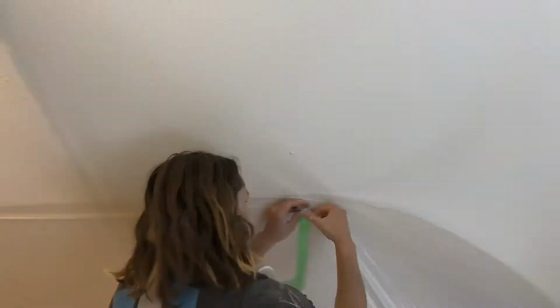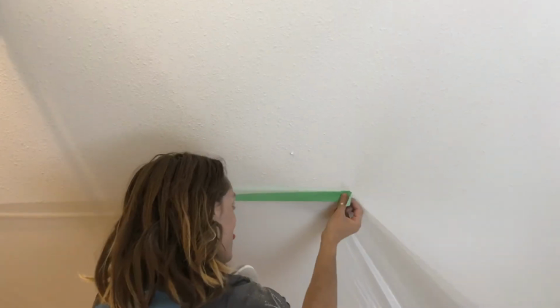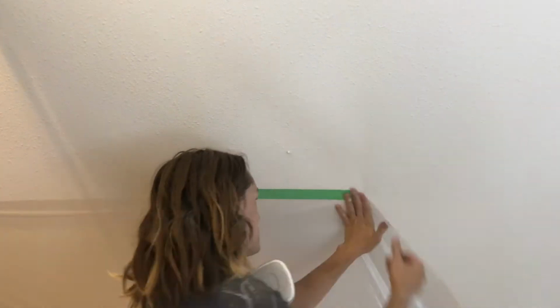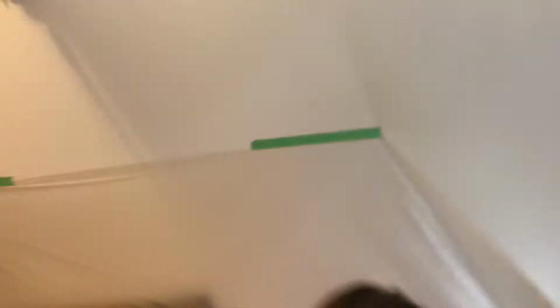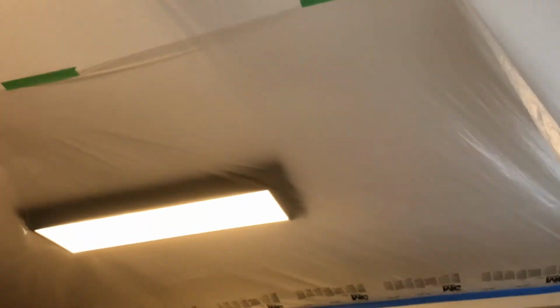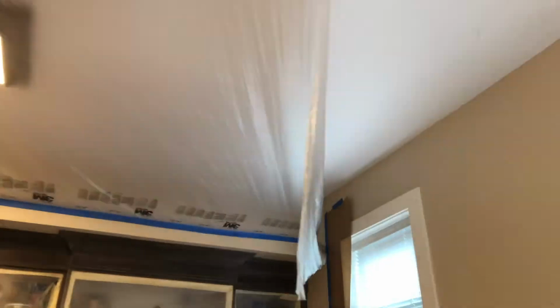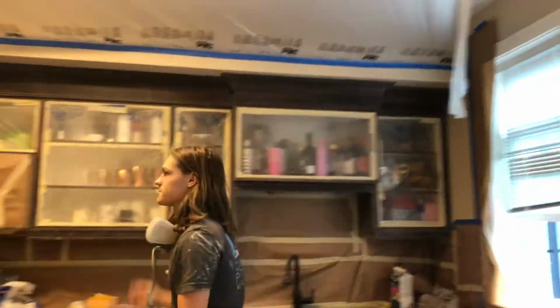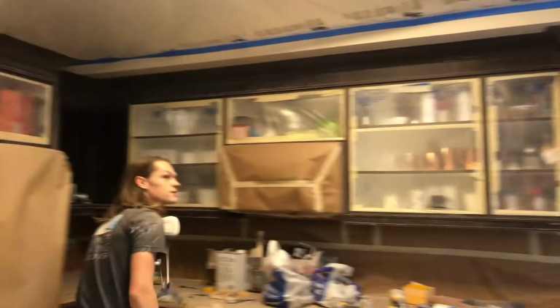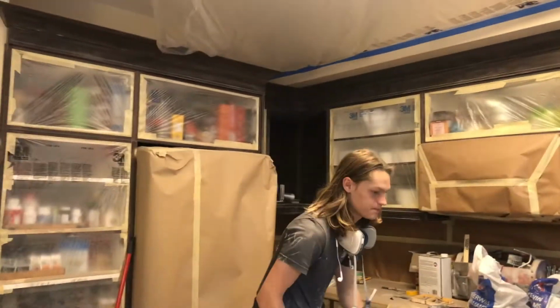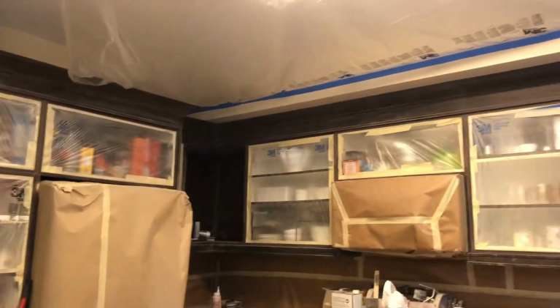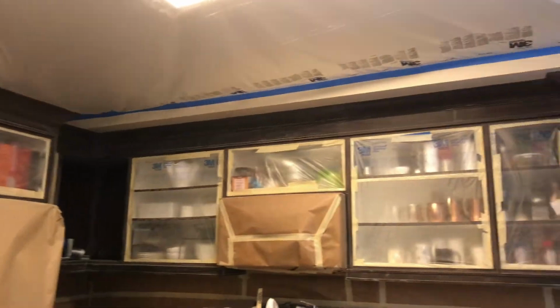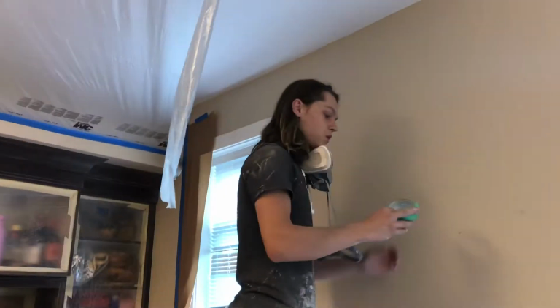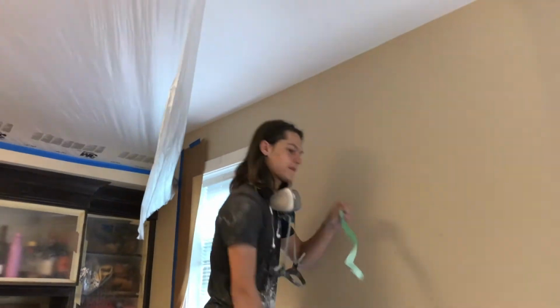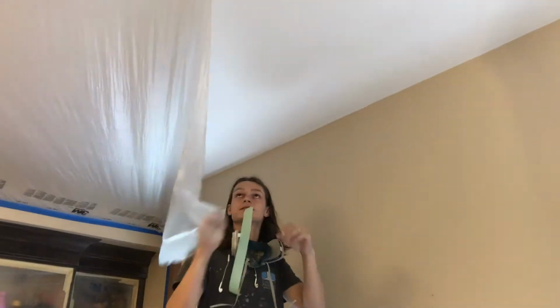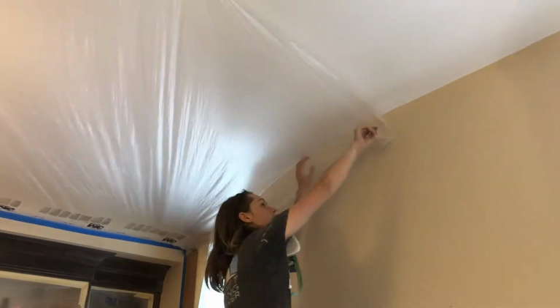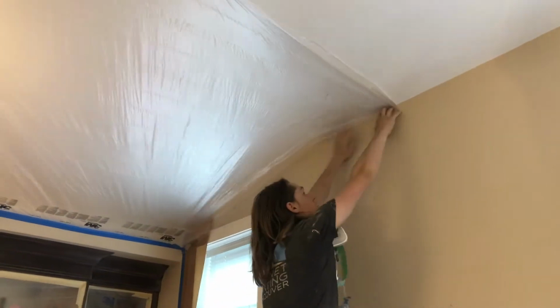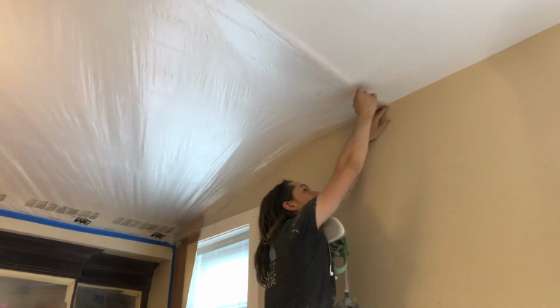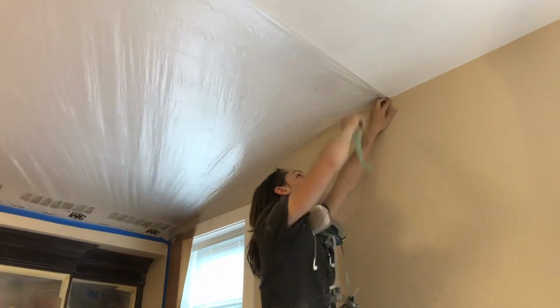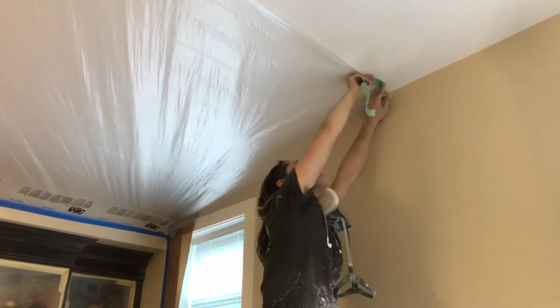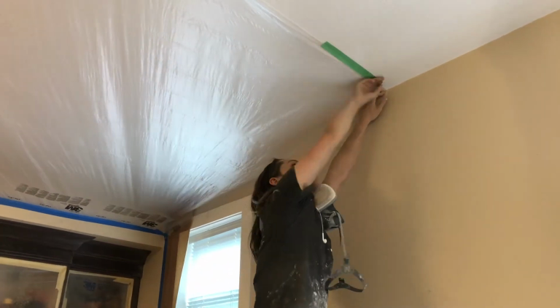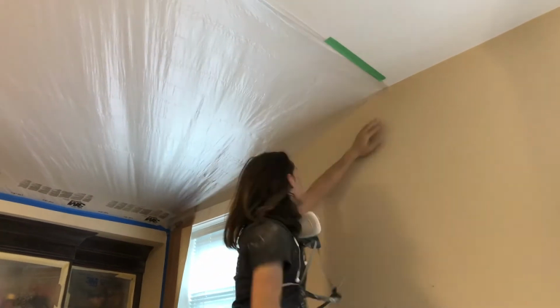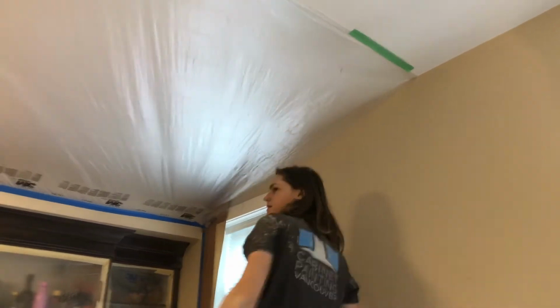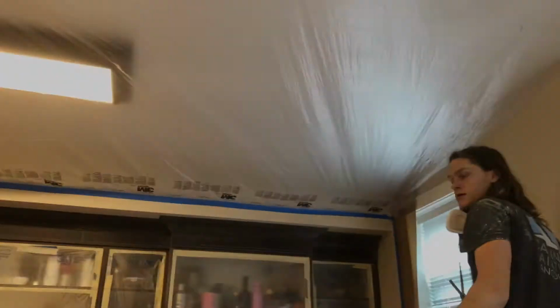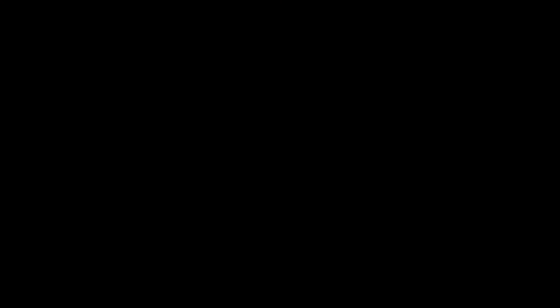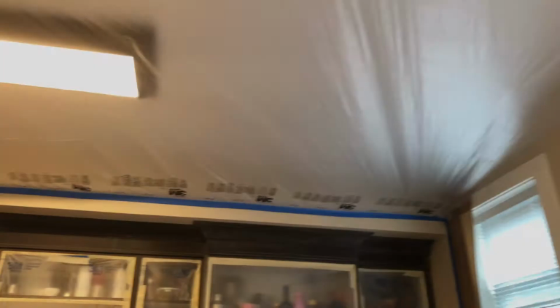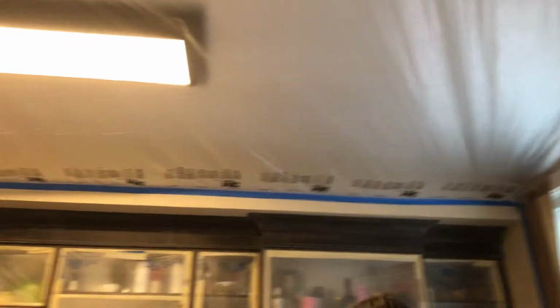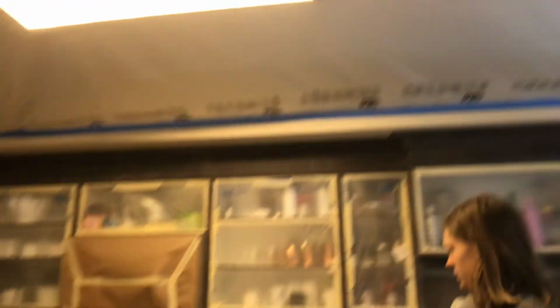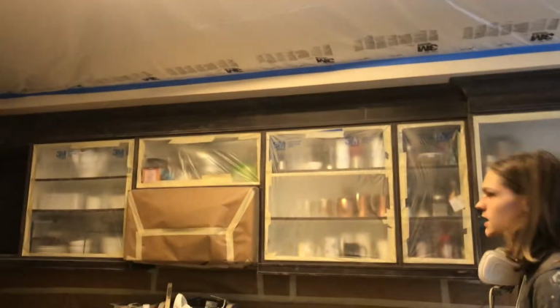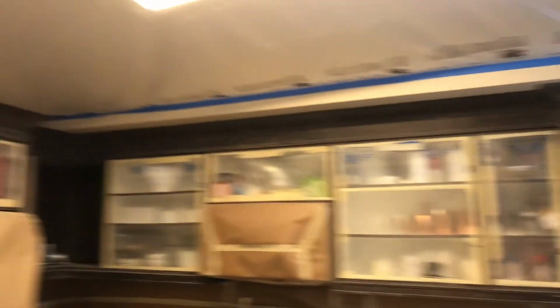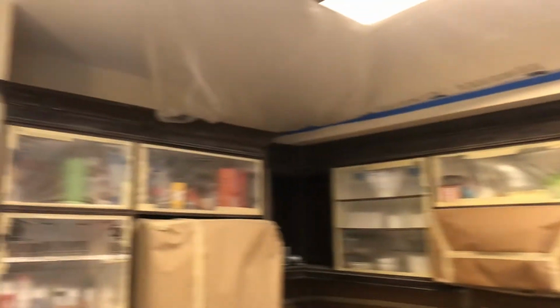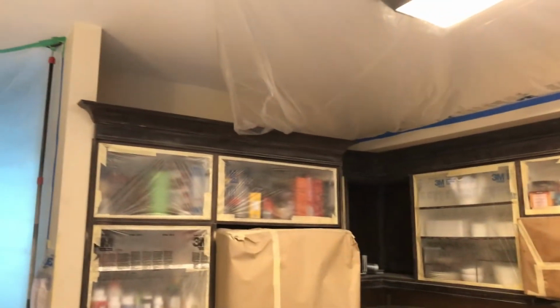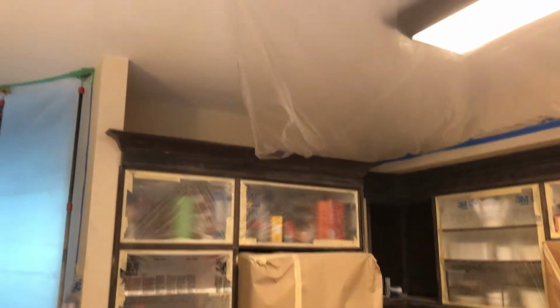You would still need to use some additional masking to cover that left corner, and of course a strip of paper to cover the wall underneath, but this is a good example of how one person can cover an entire ceiling in a matter of minutes.